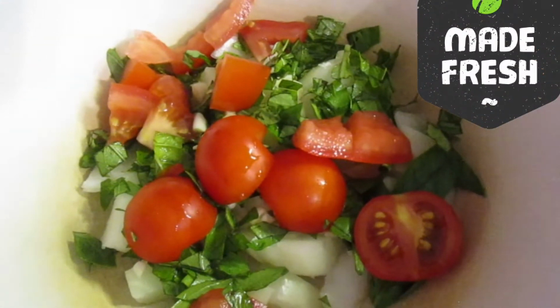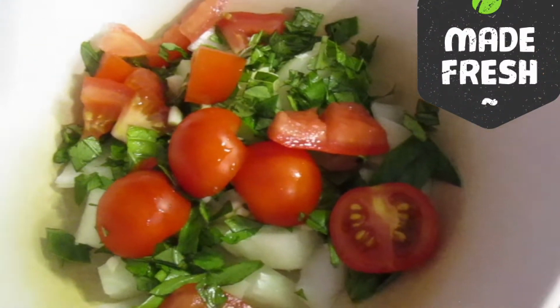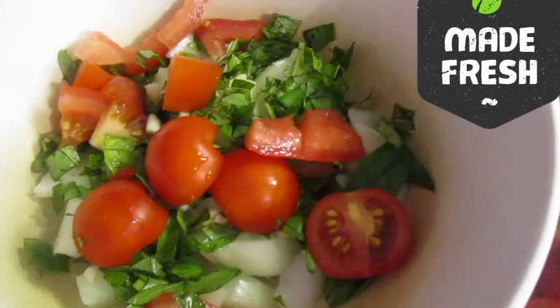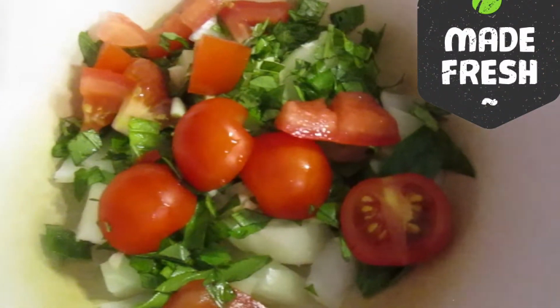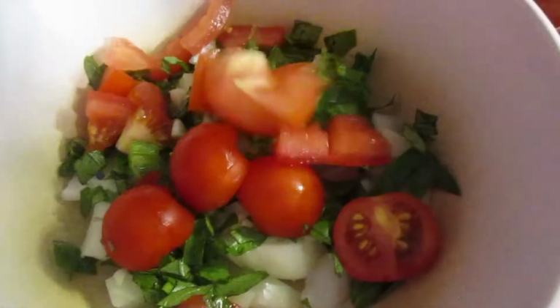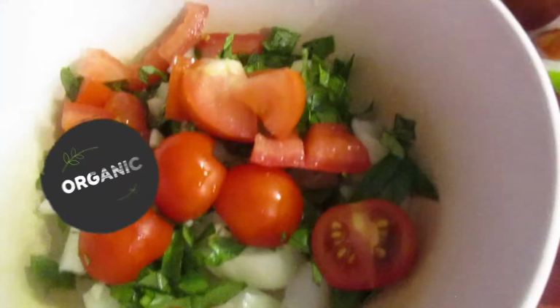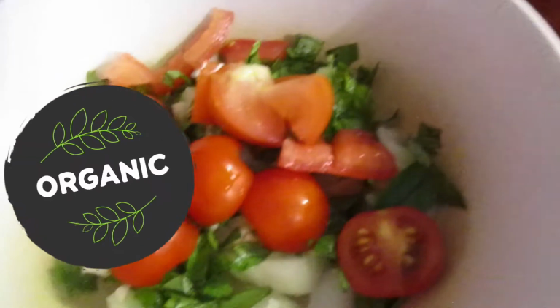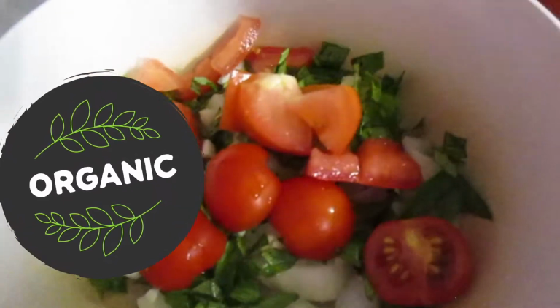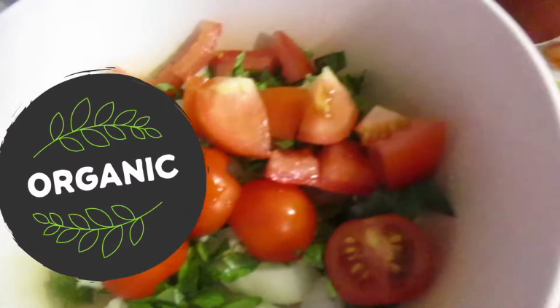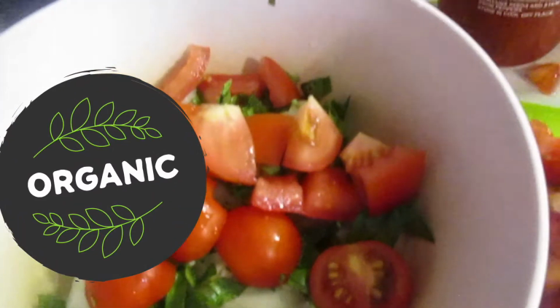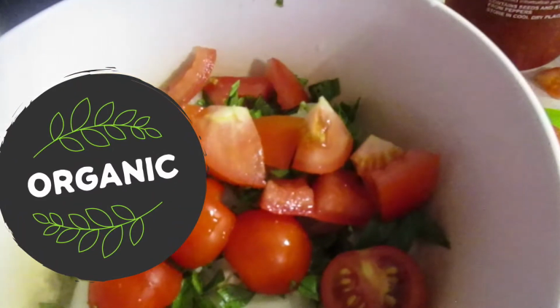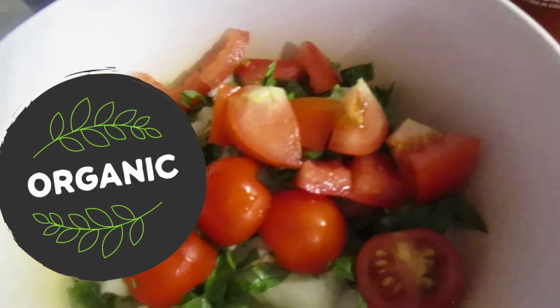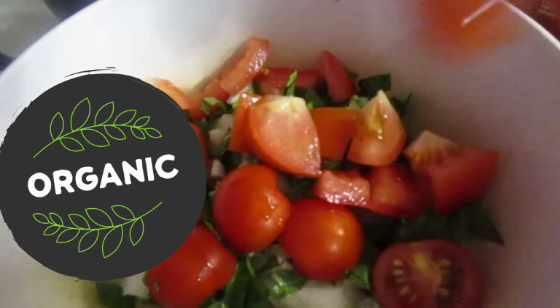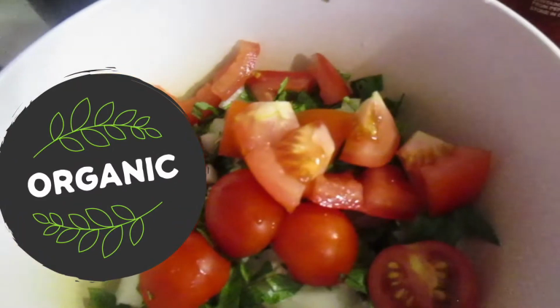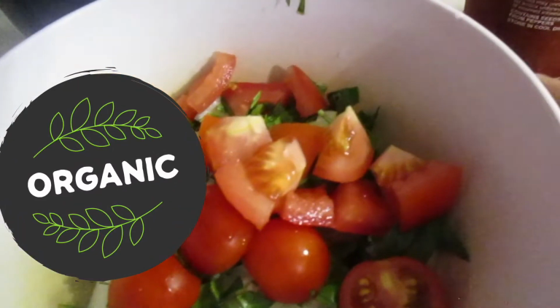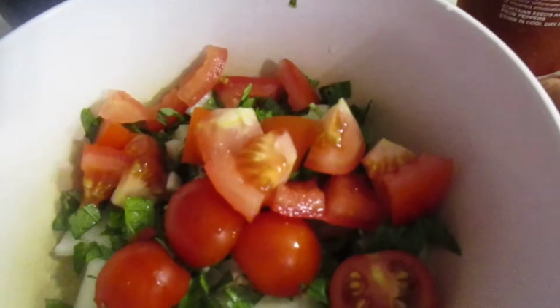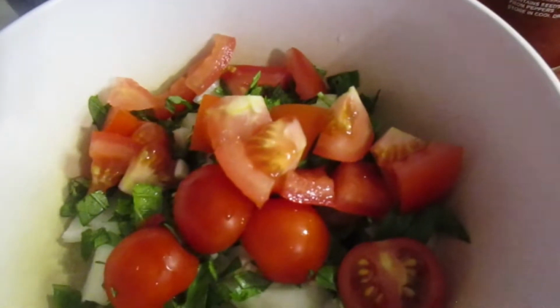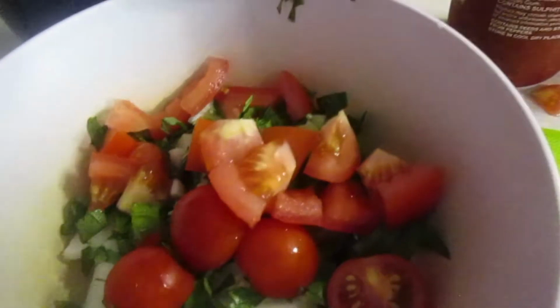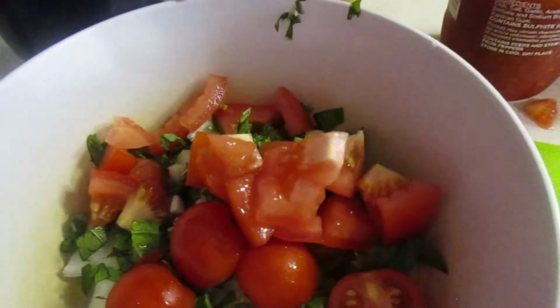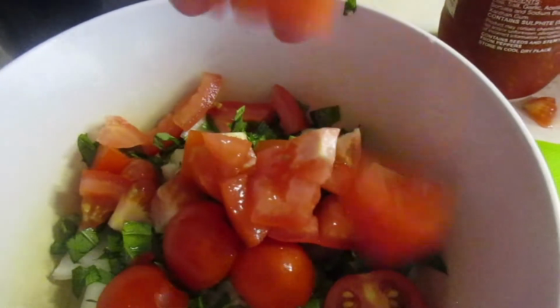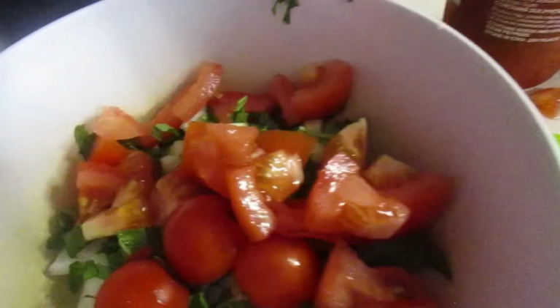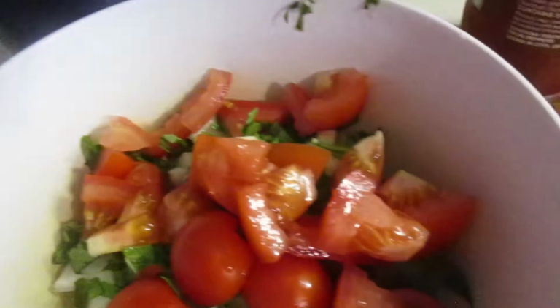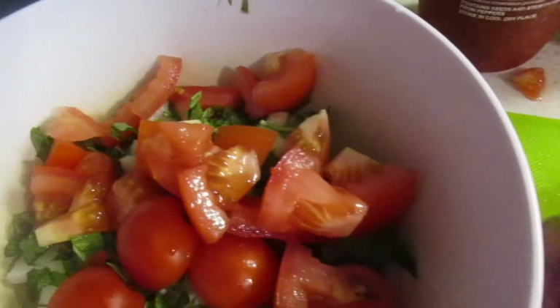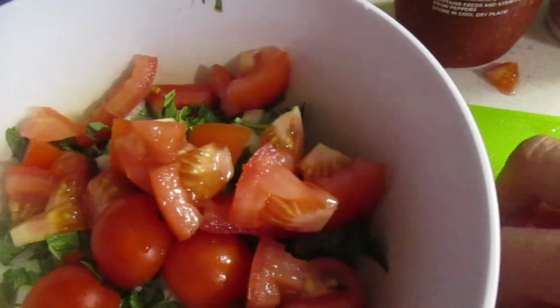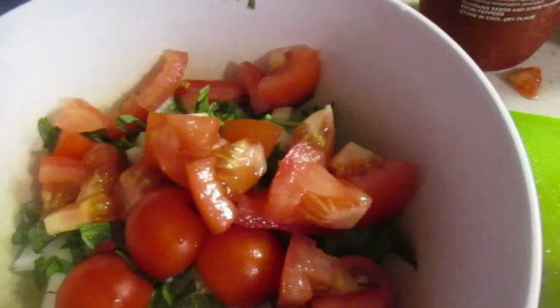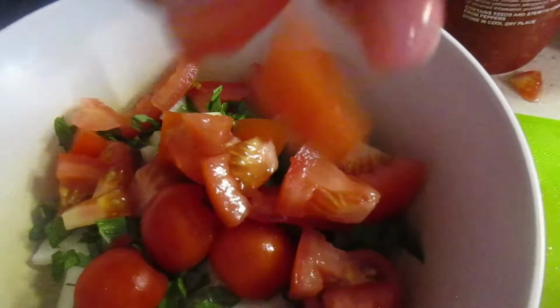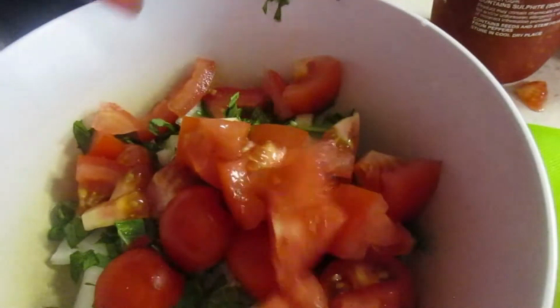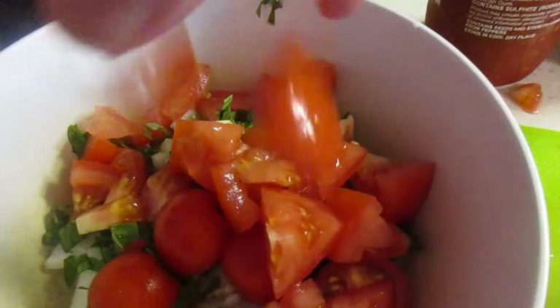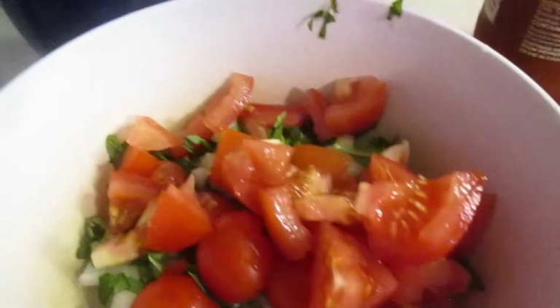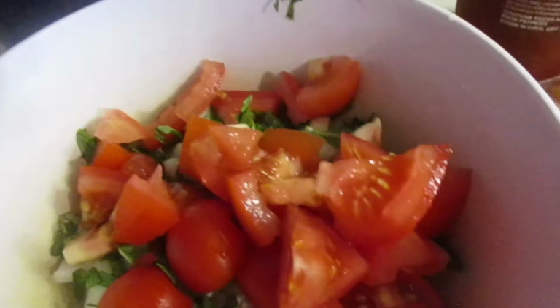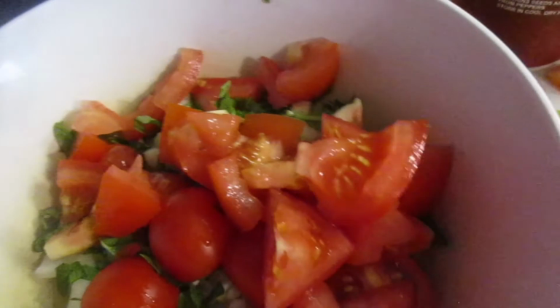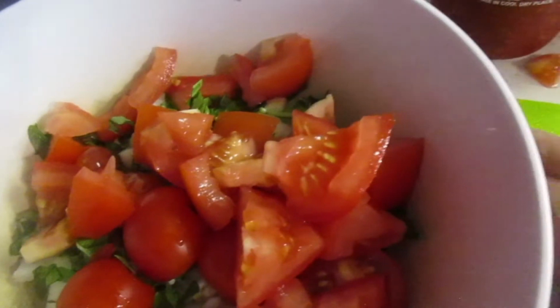You can add some chili if you like it spicy — I love spicy so I add some chili in it. So you prepare to chop your garlic, your onion, your tomatoes, and your basil. You can cut them into small sizes.